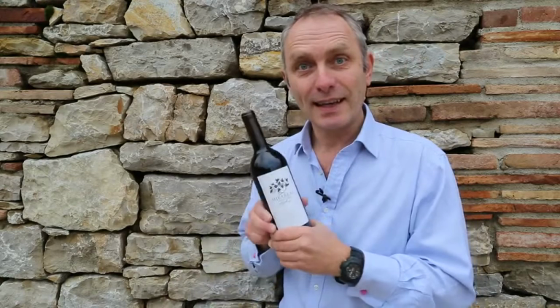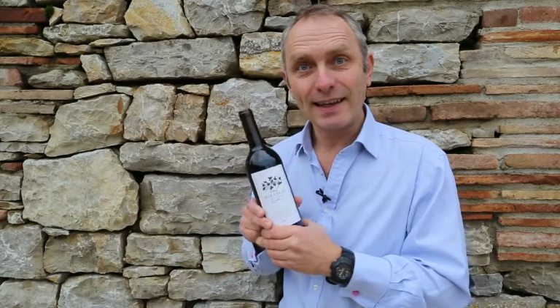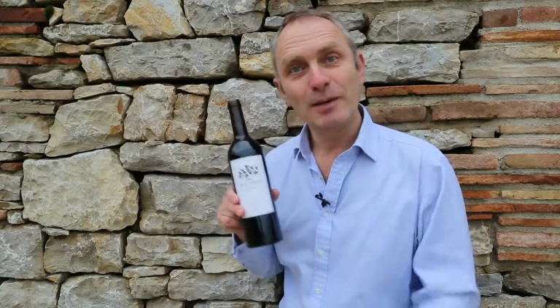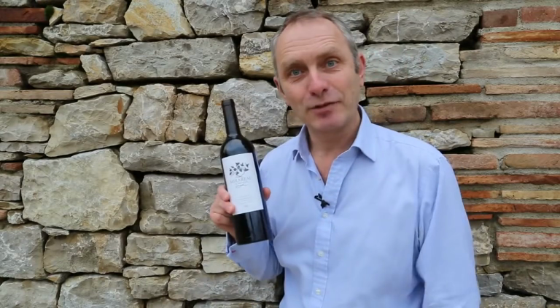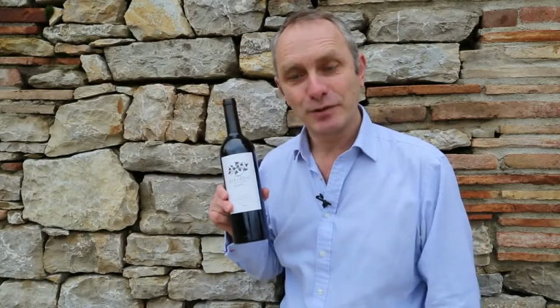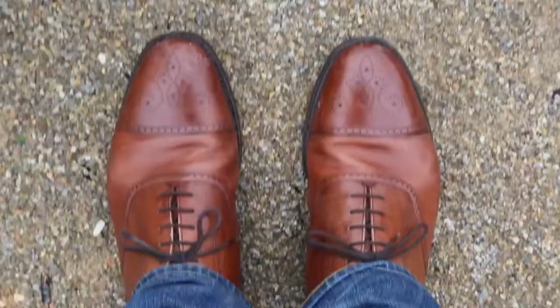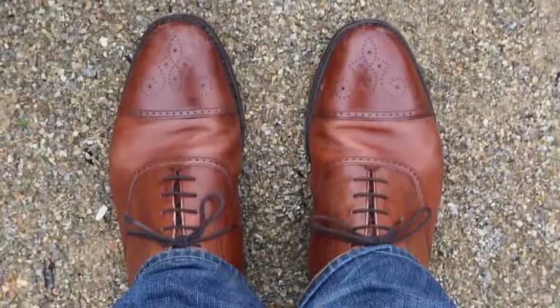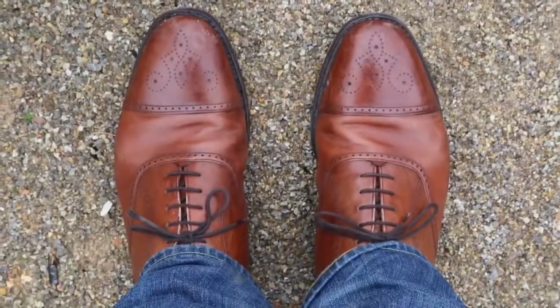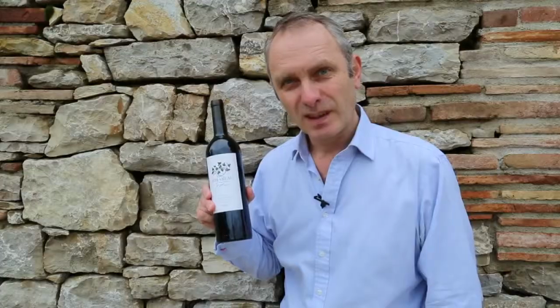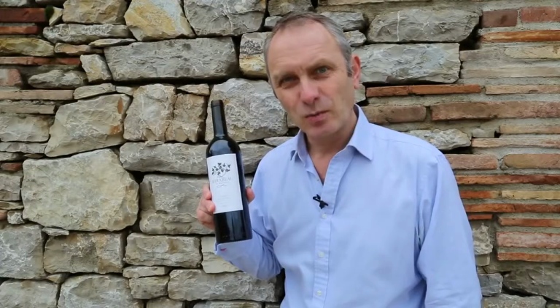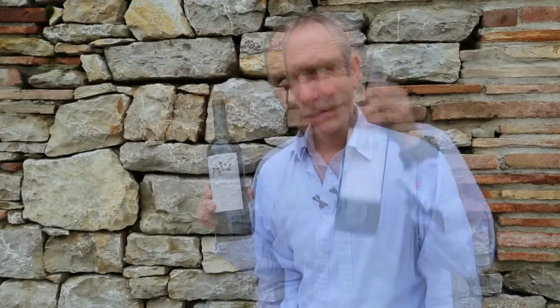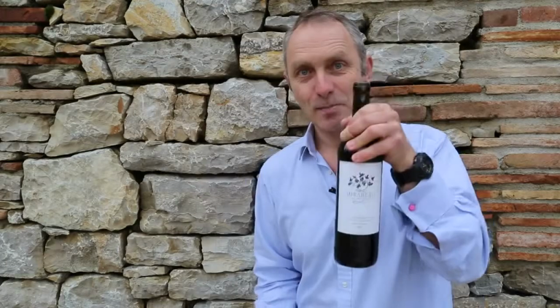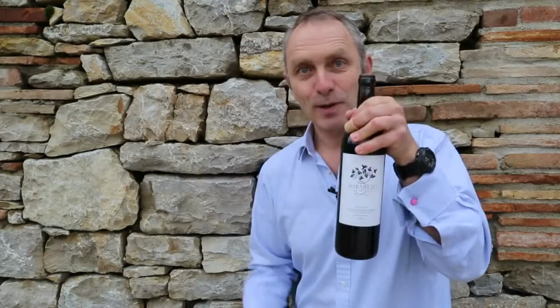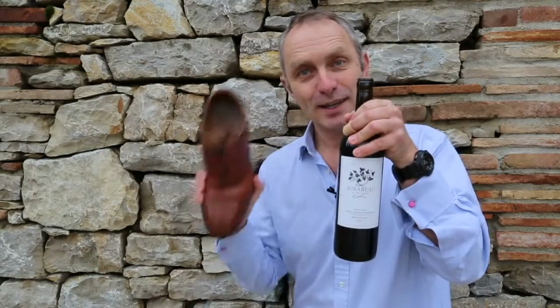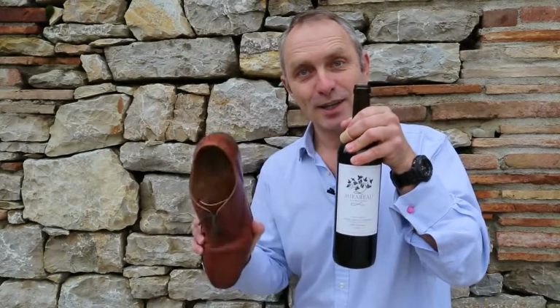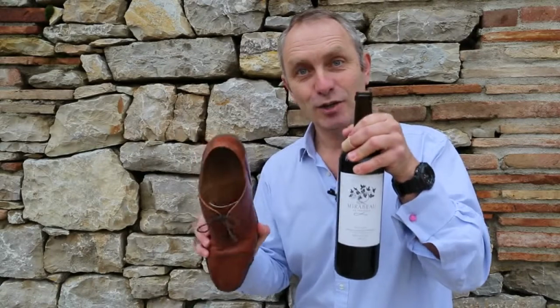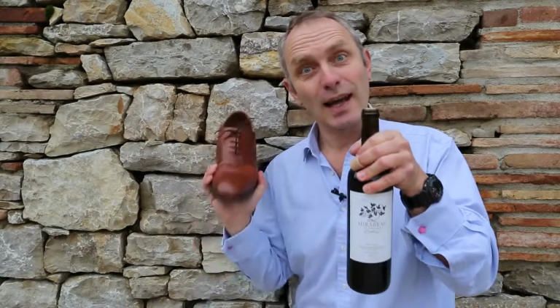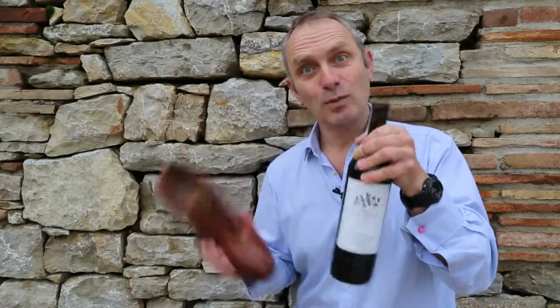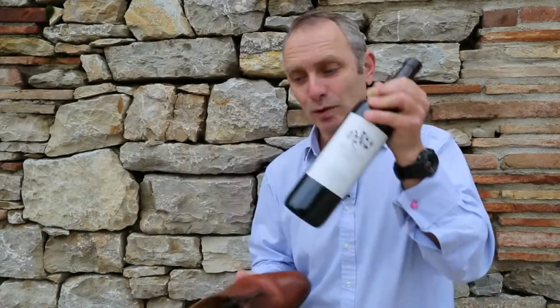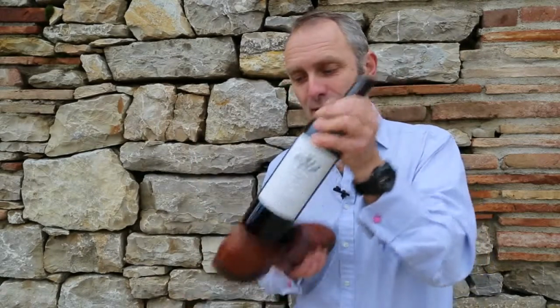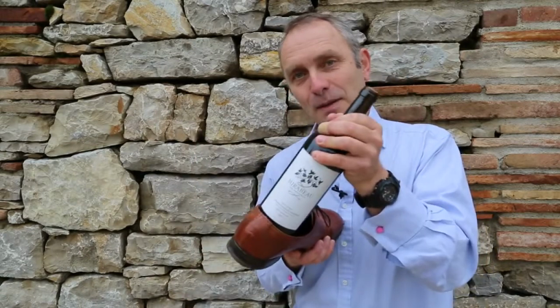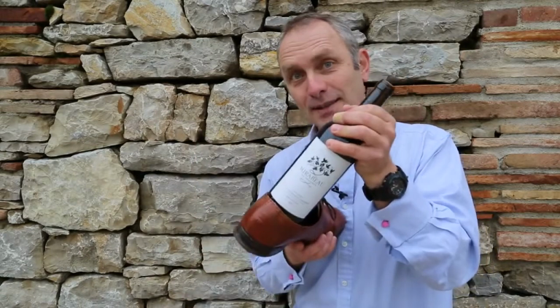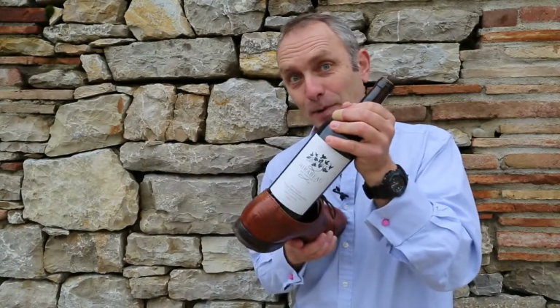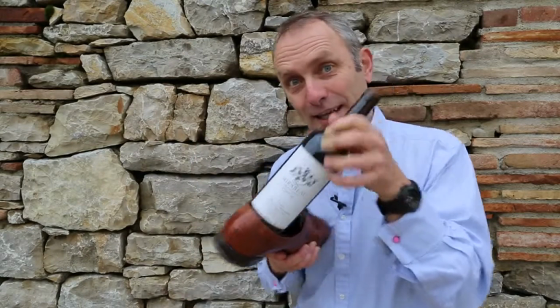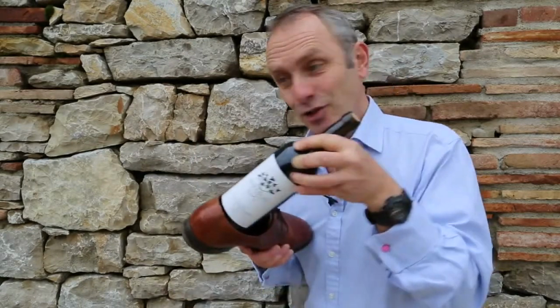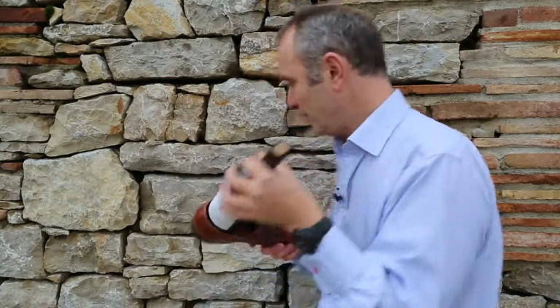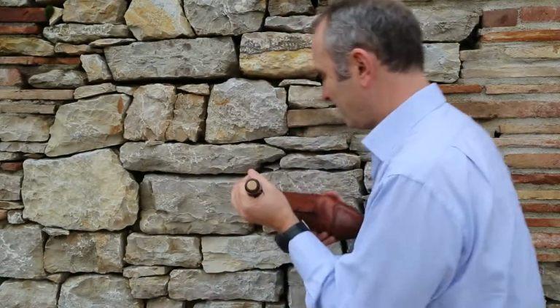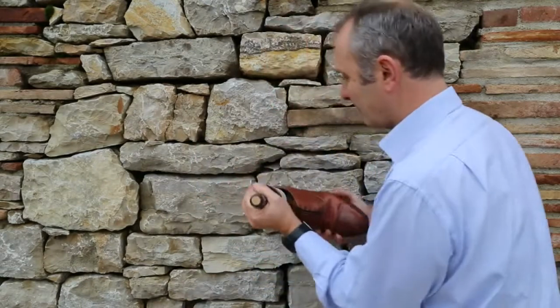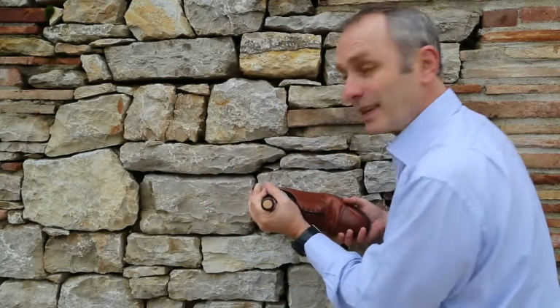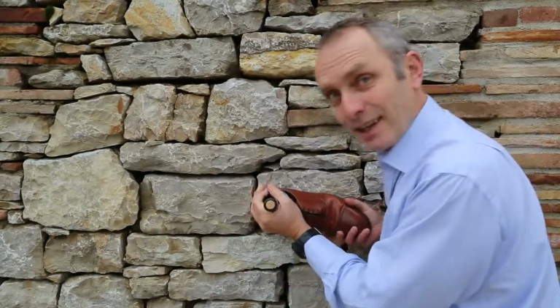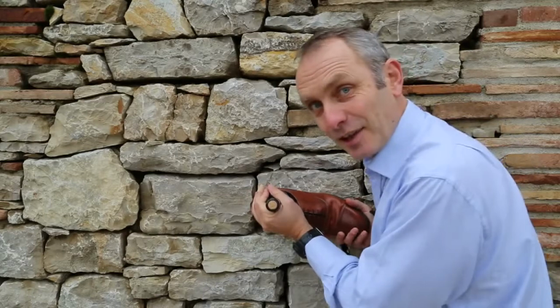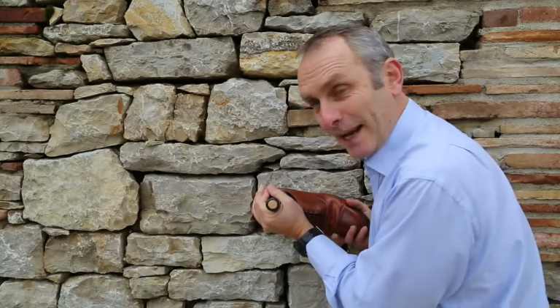Secondly, you need a pair of shoes — just one will do. A bottle of wine, a shoe, and a wall. Place the bottle in the shoe and start banging.